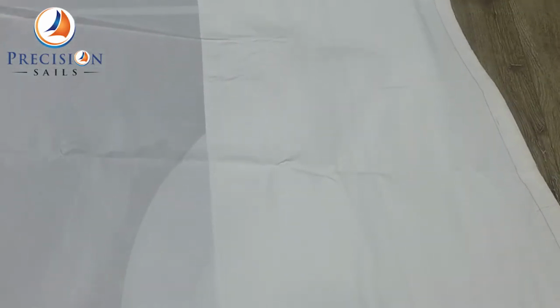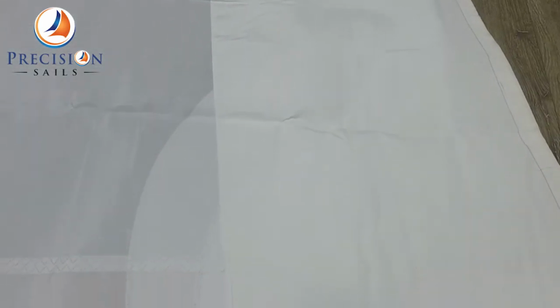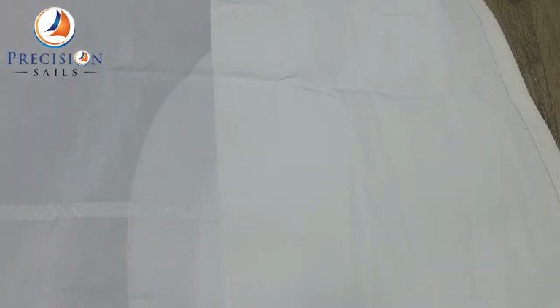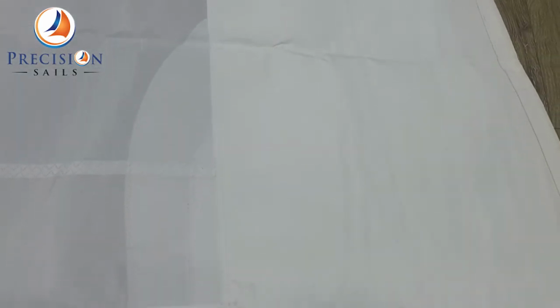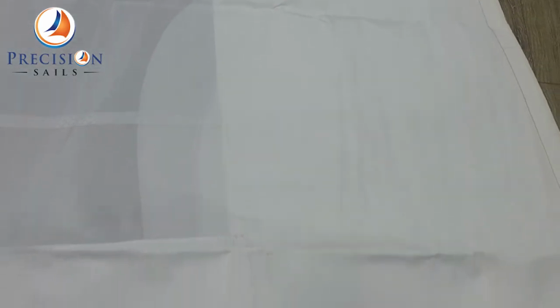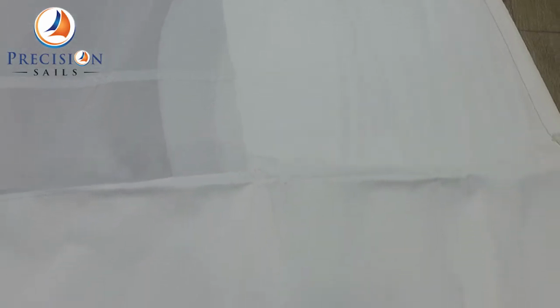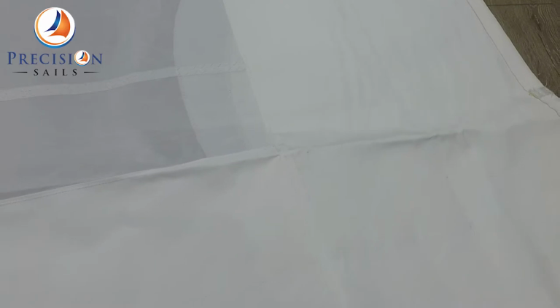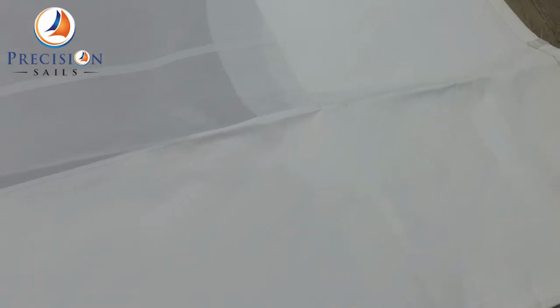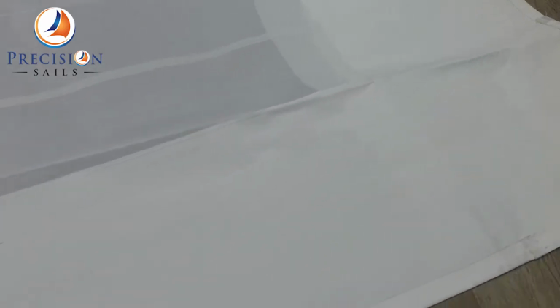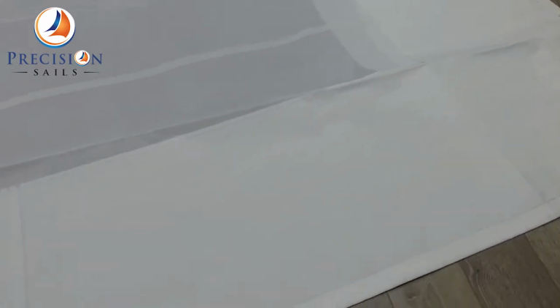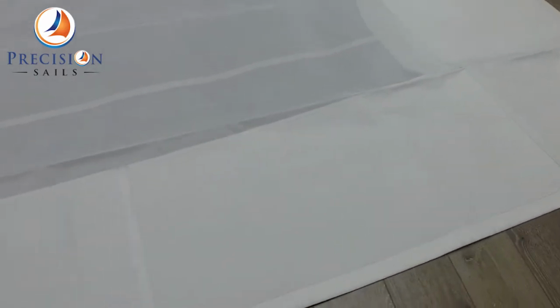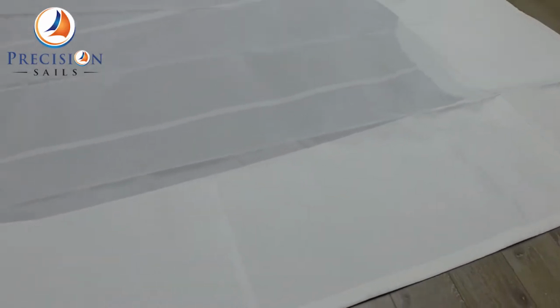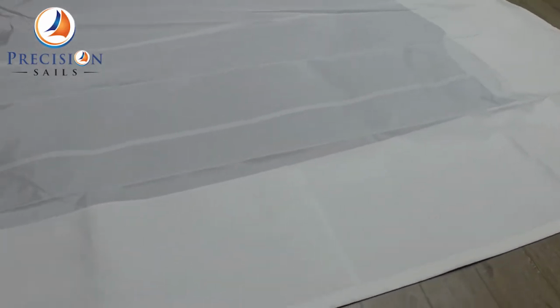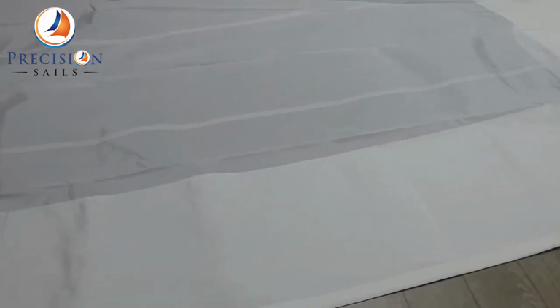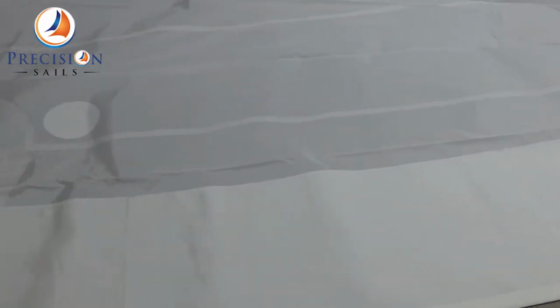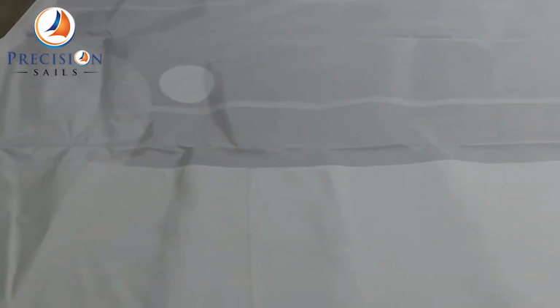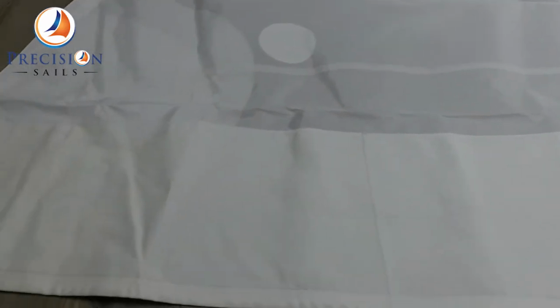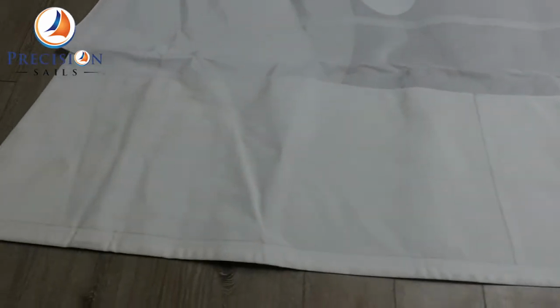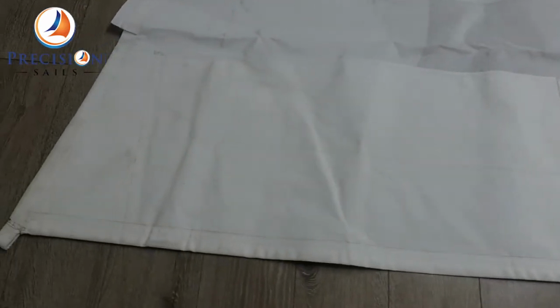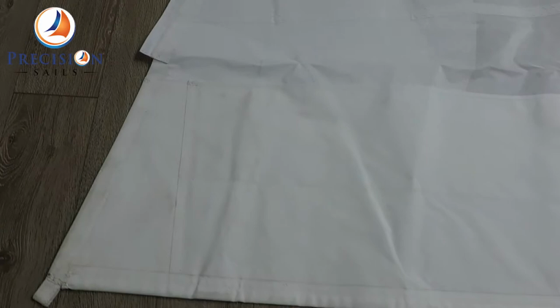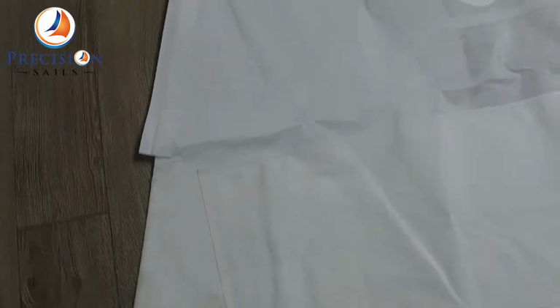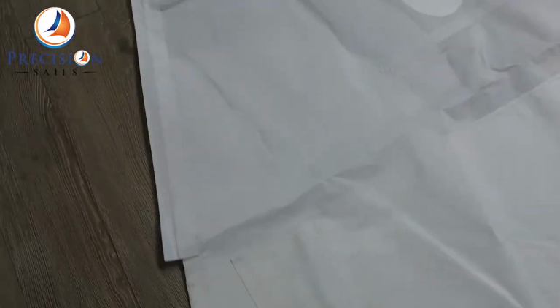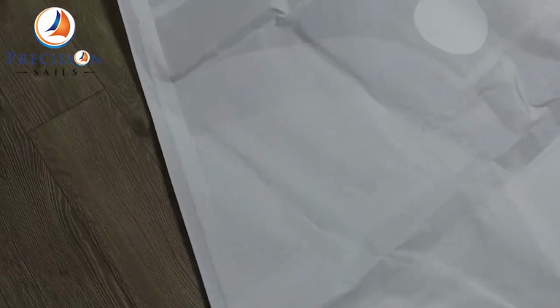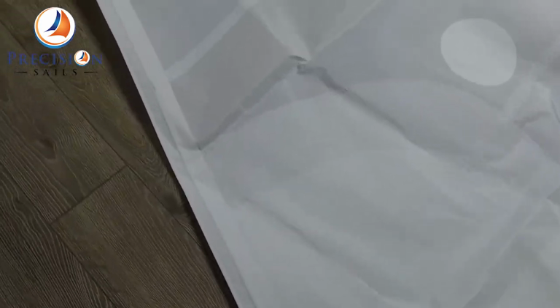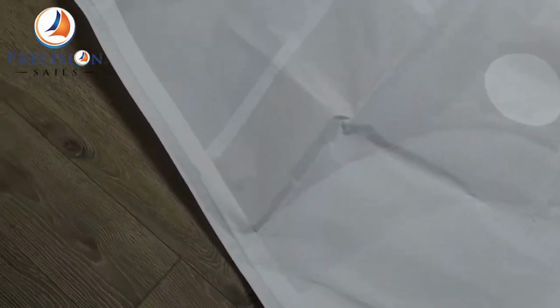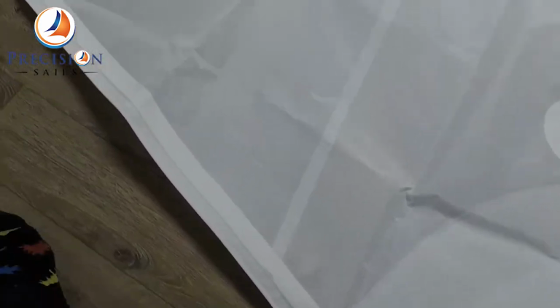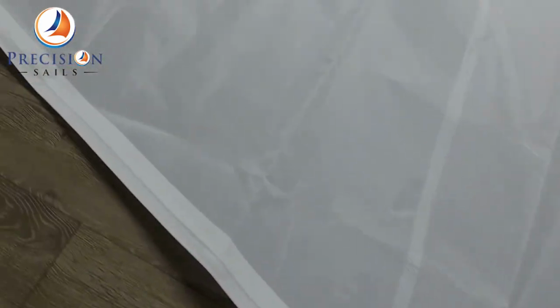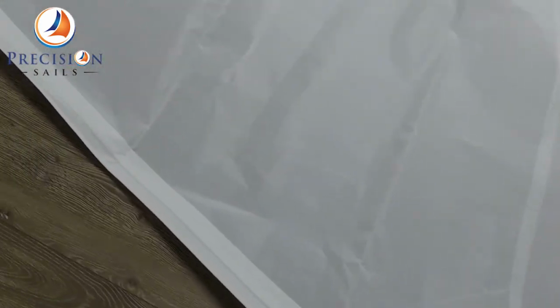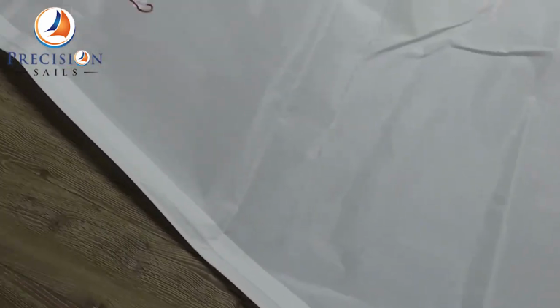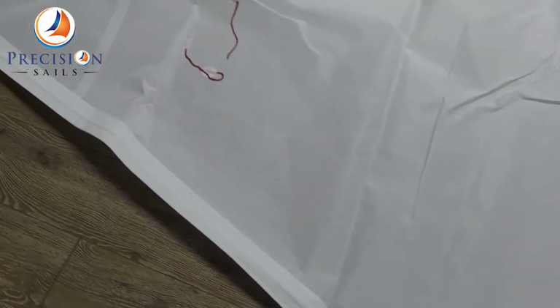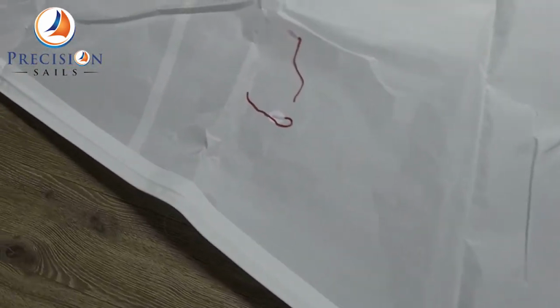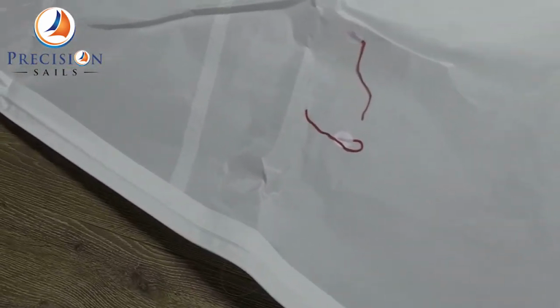Now here we can see that UV protection a bit better. If we move over to the luff of the sail, we can see some of the telltales, as well as get a better look at some of the stitching.